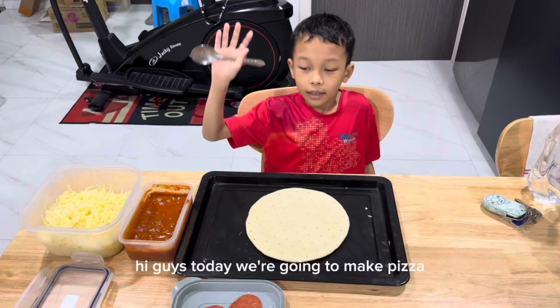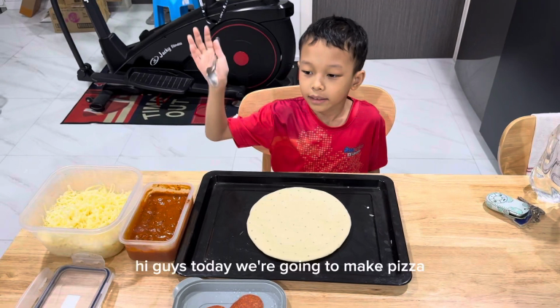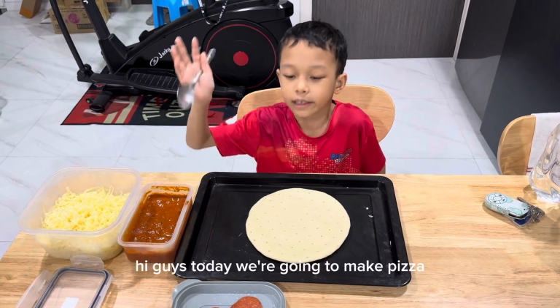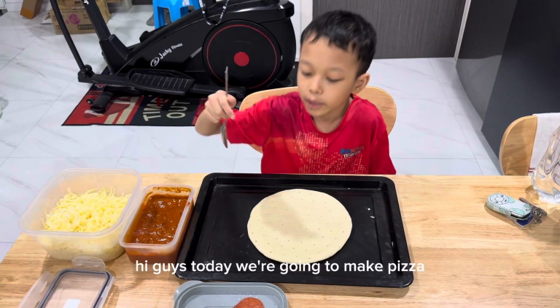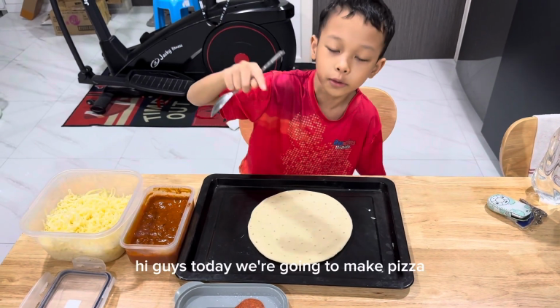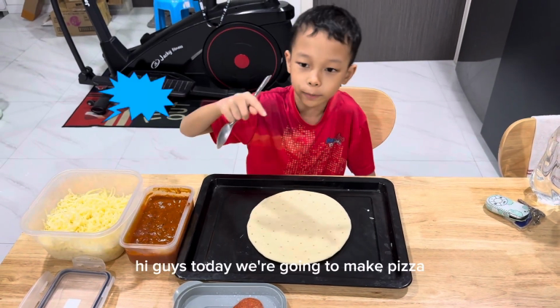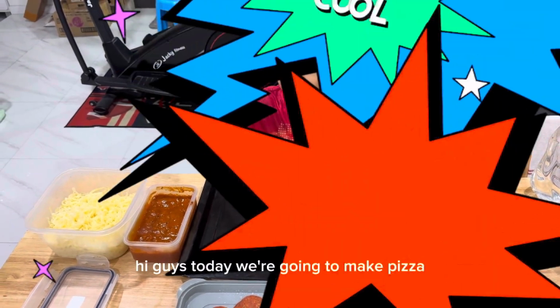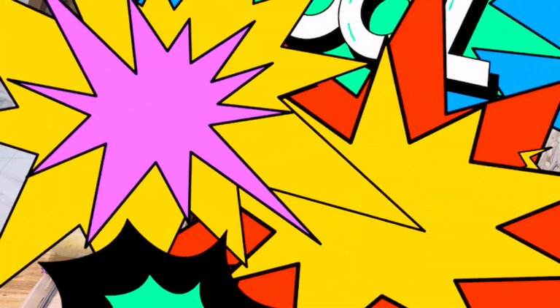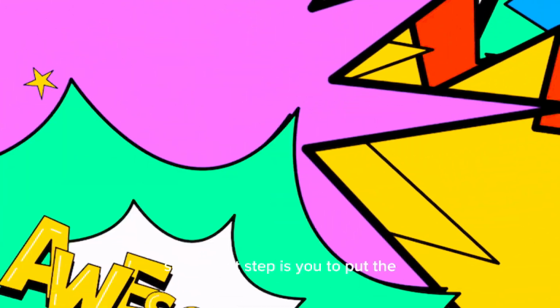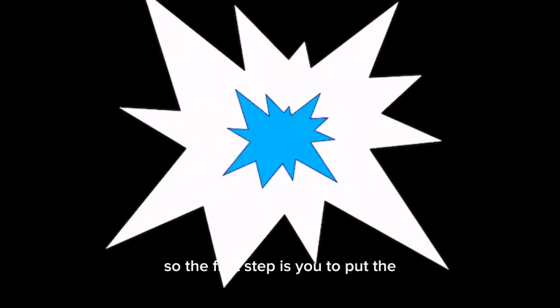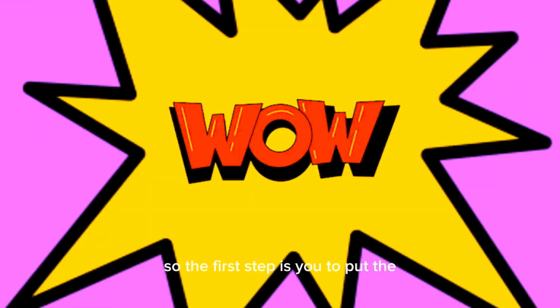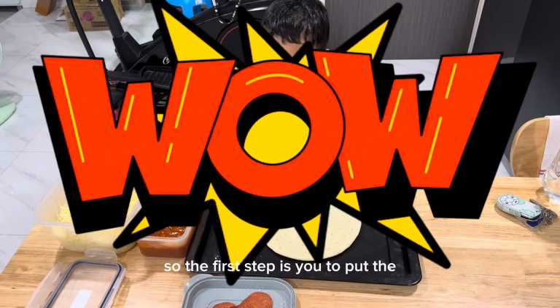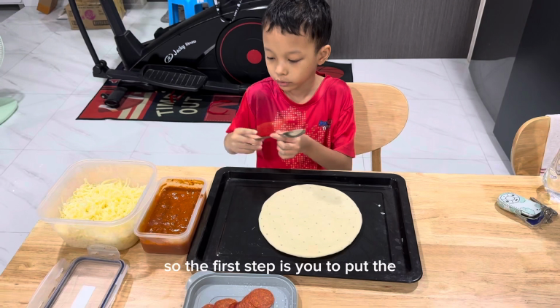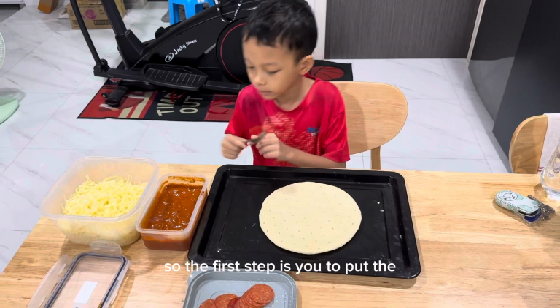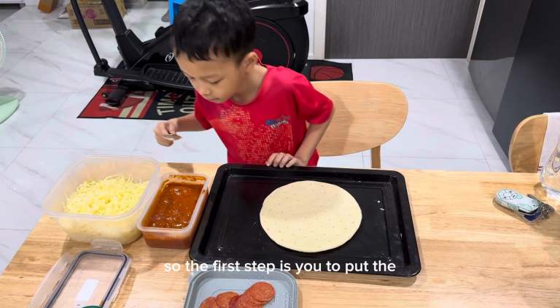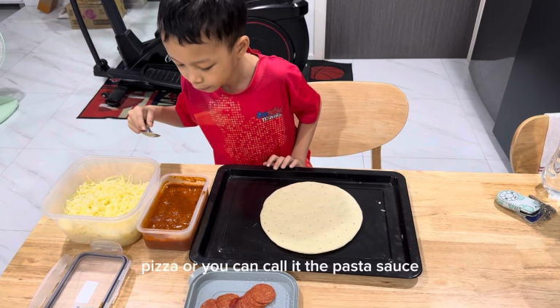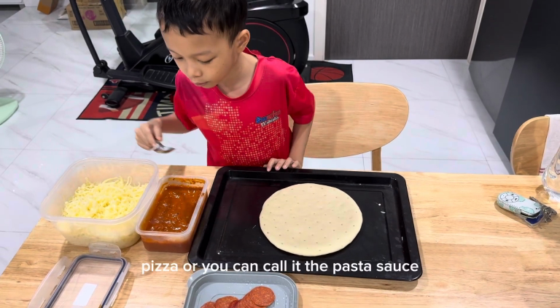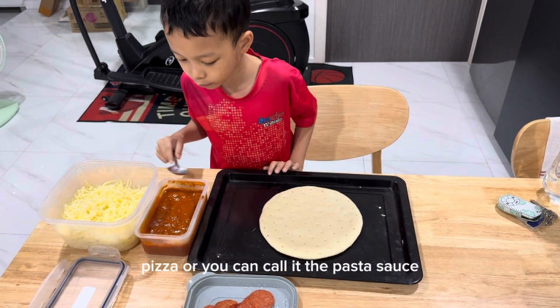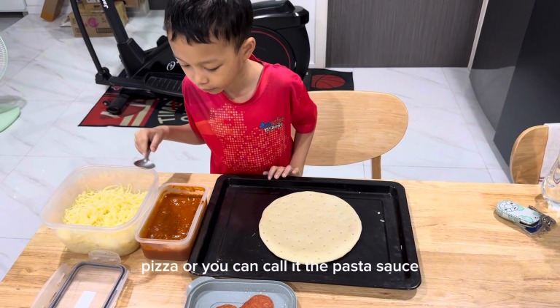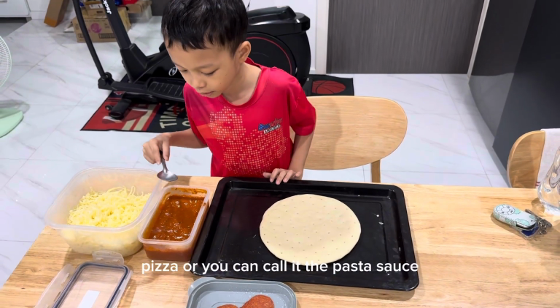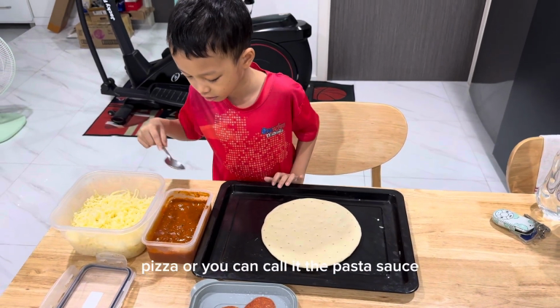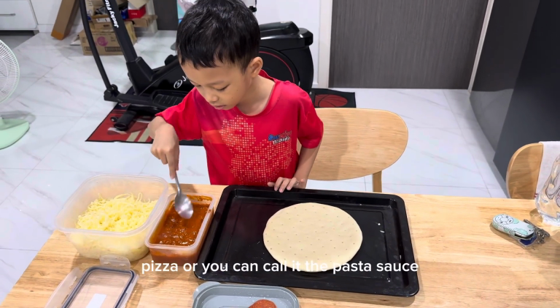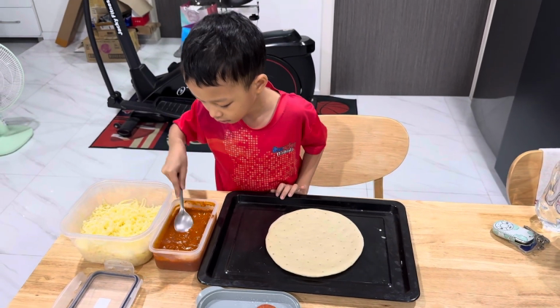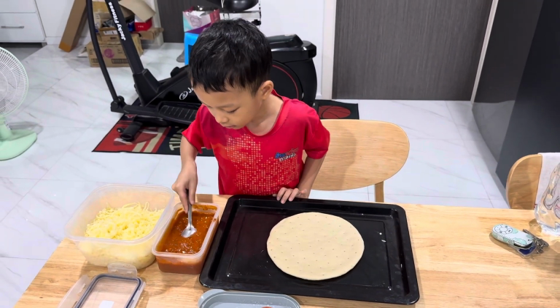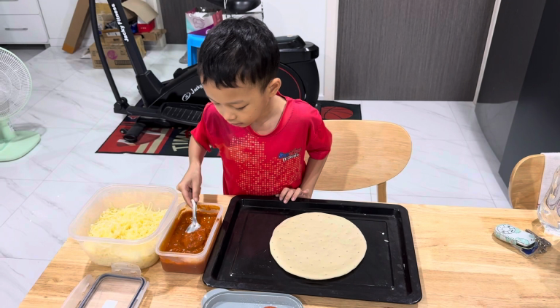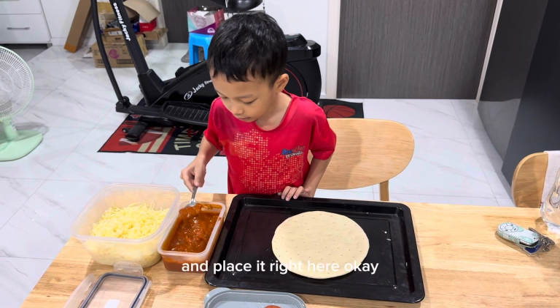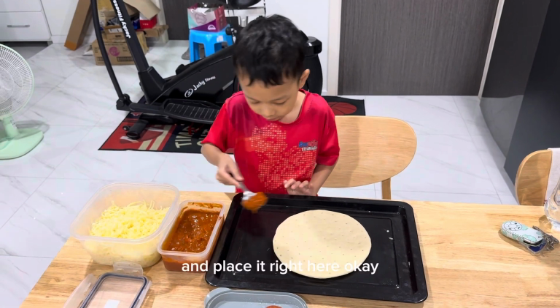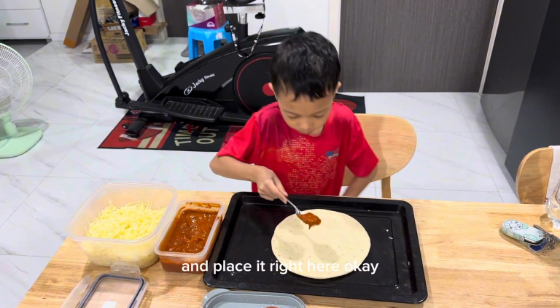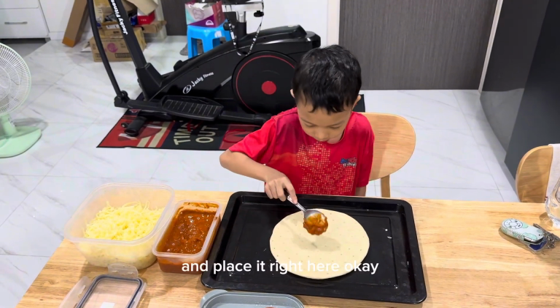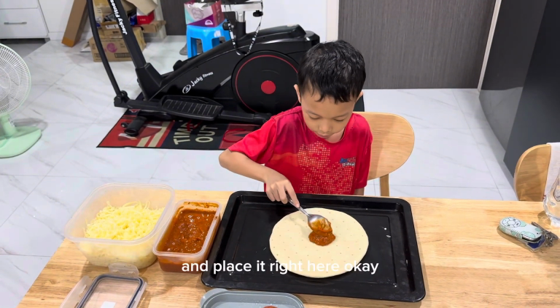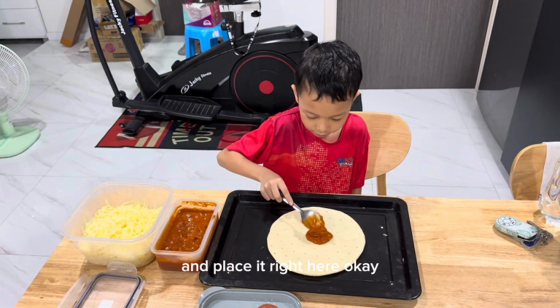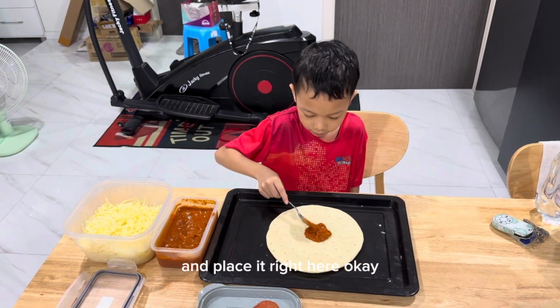Hi guys, today we're going to make pizza. The first step is to put the pizza sauce — you can call it the pasta sauce — and put it right here.